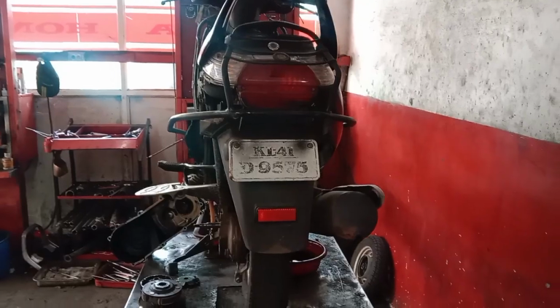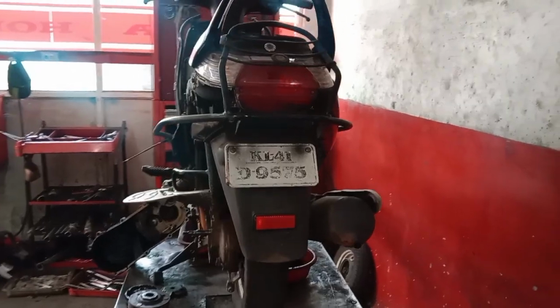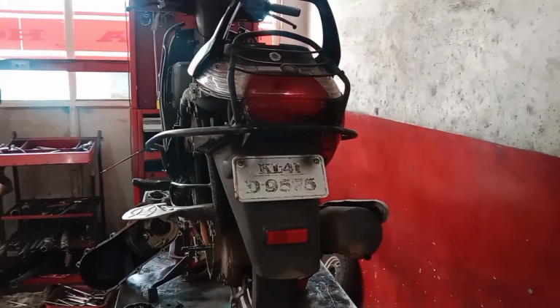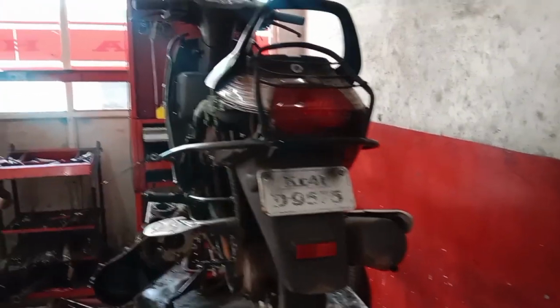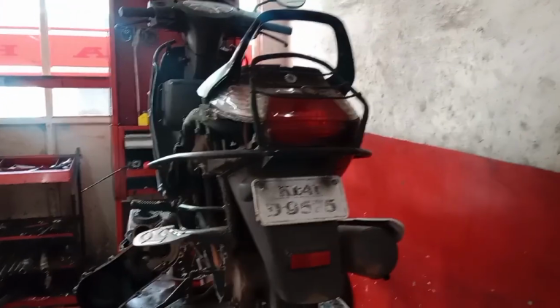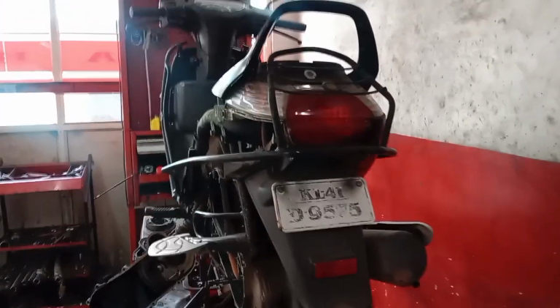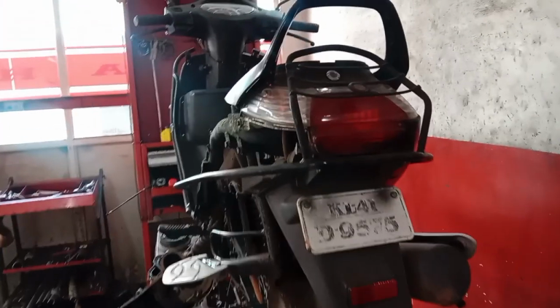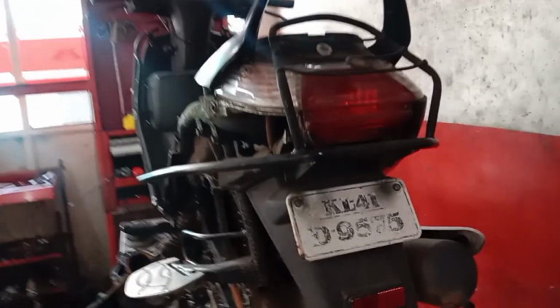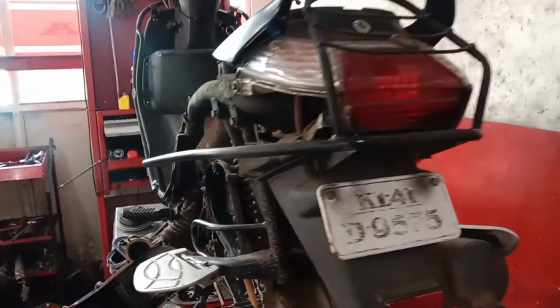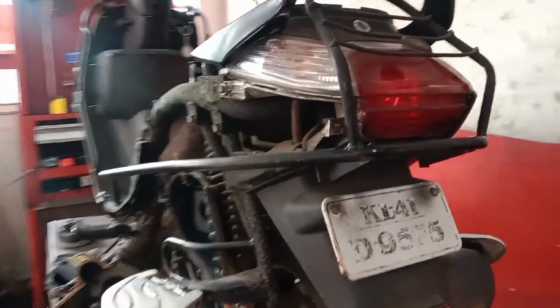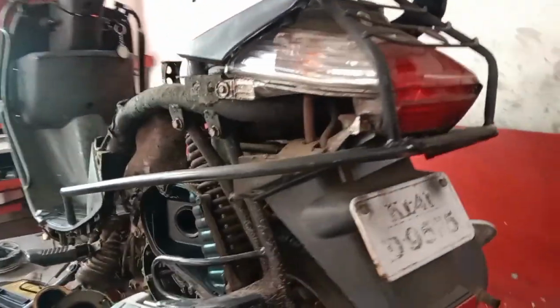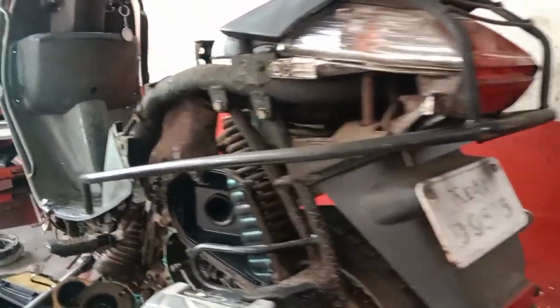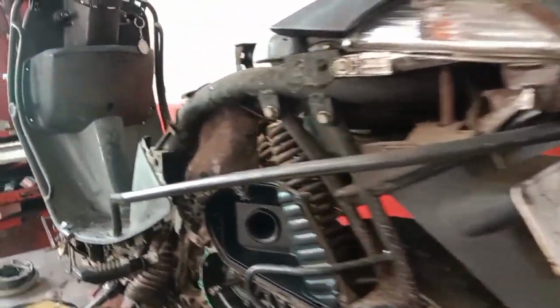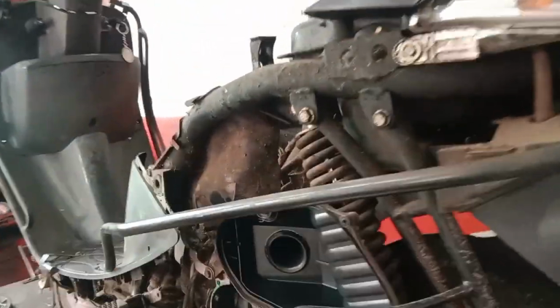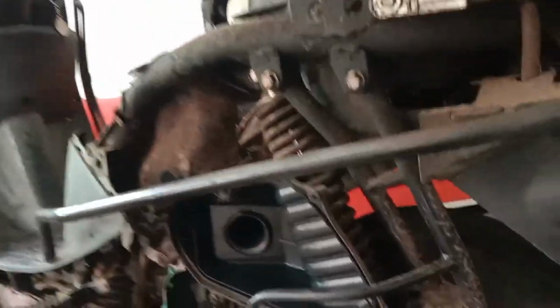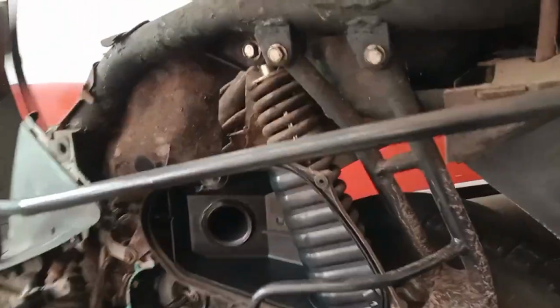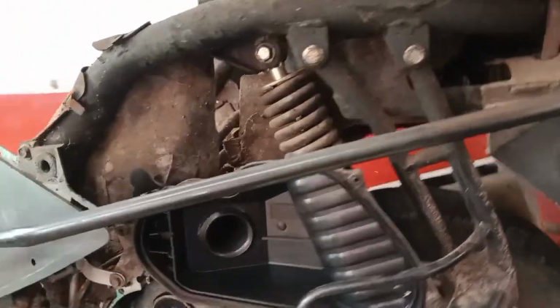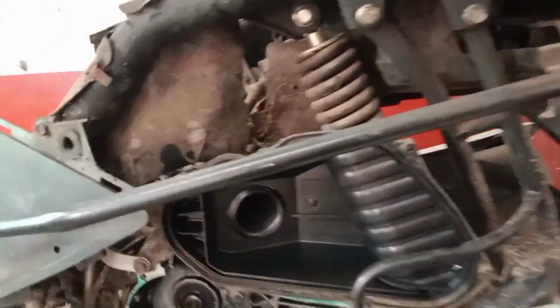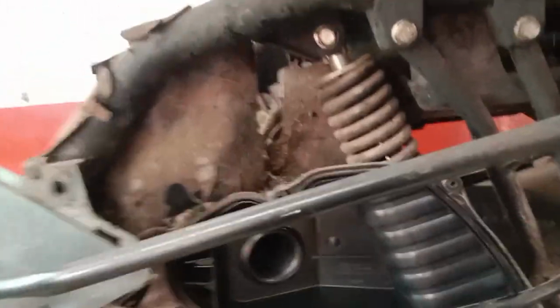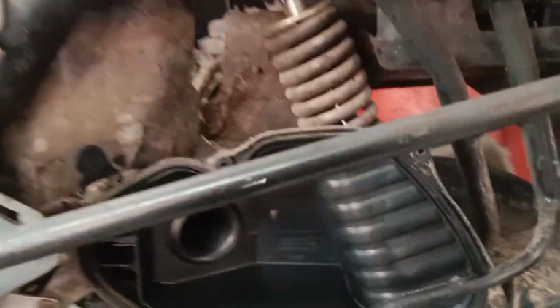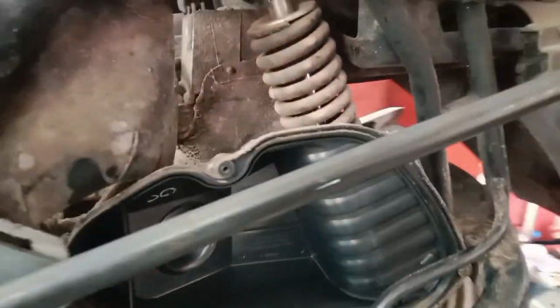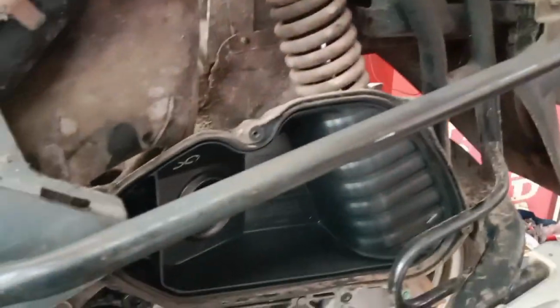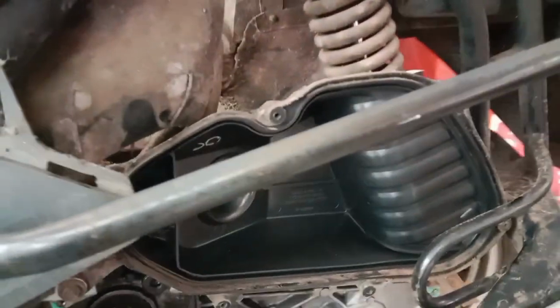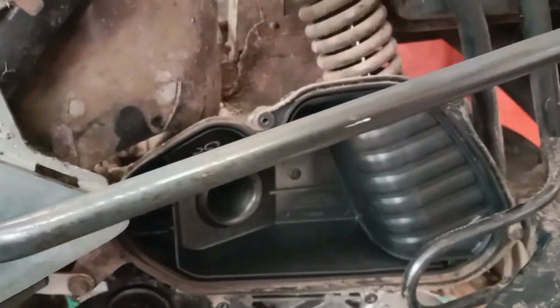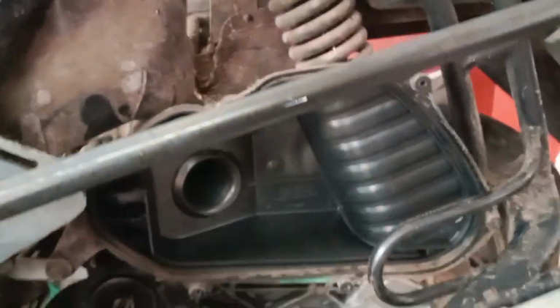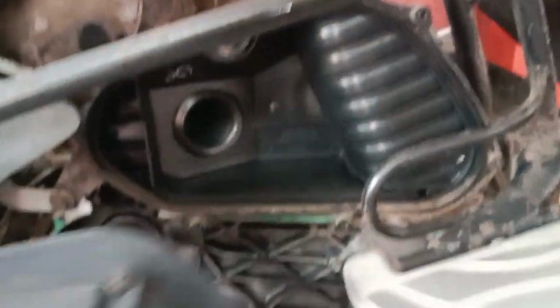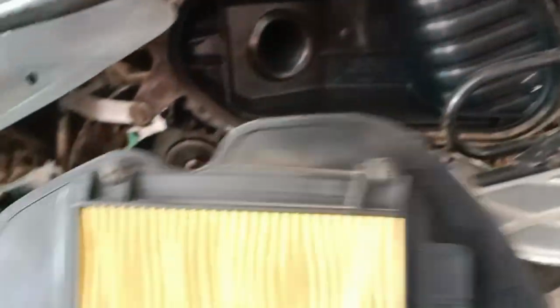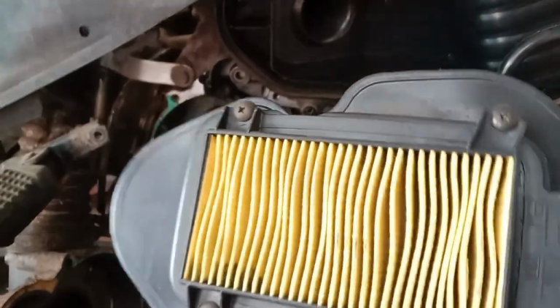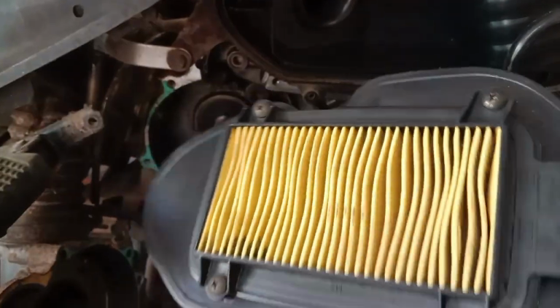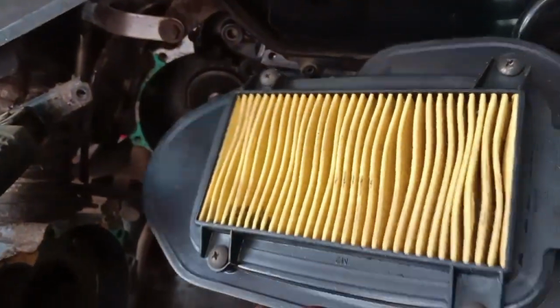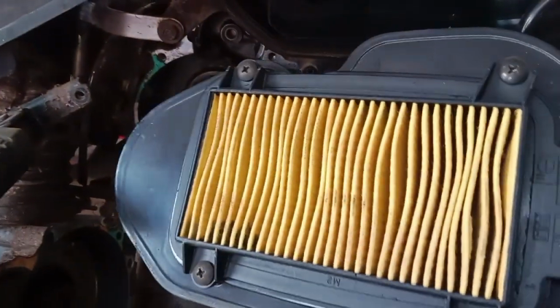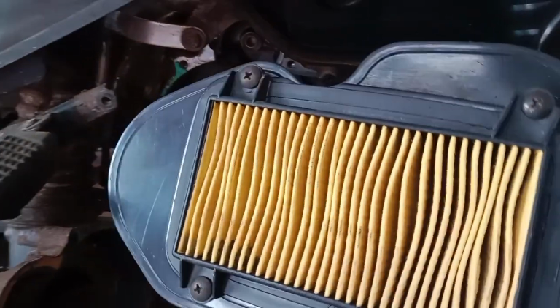Mass motors are very good. This is an important task for the air filter. We are looking for the air filter. We have a clean air filter.